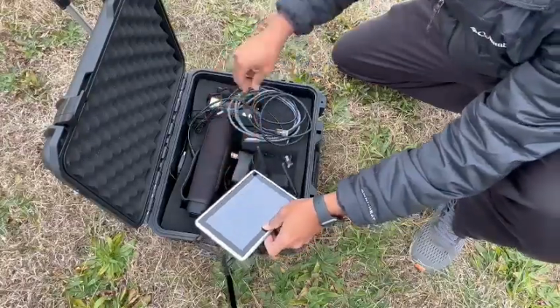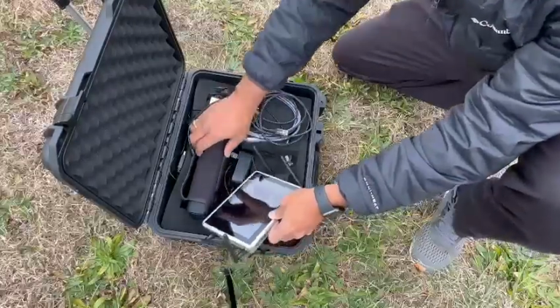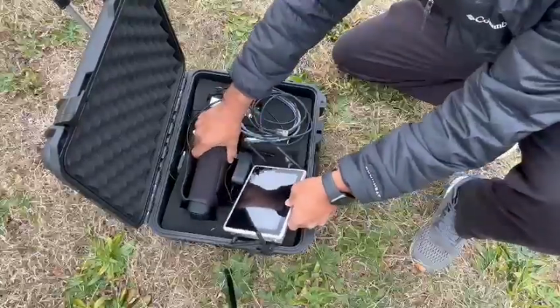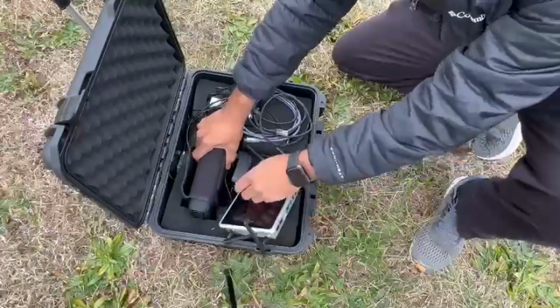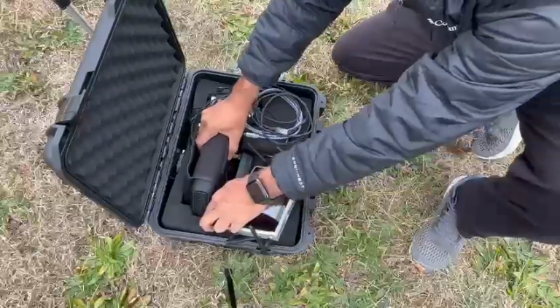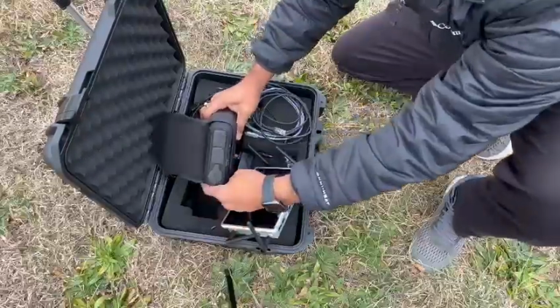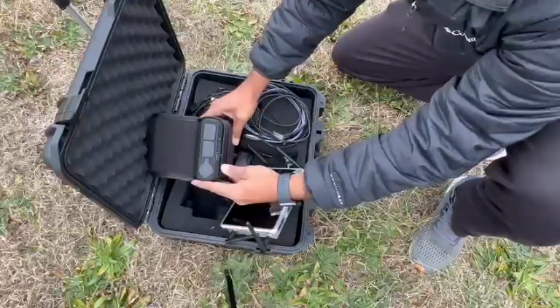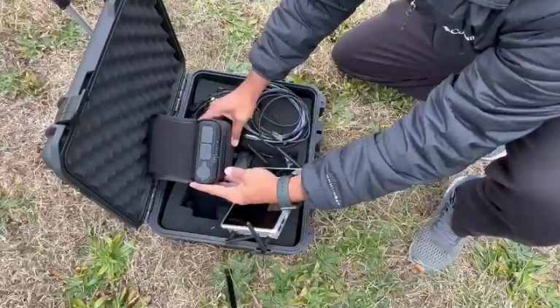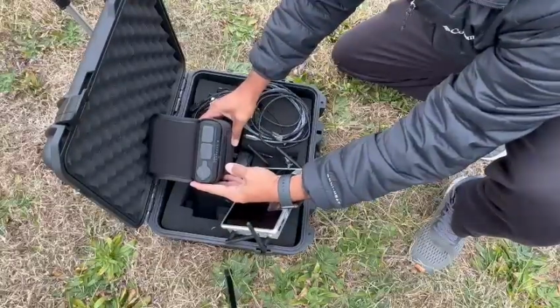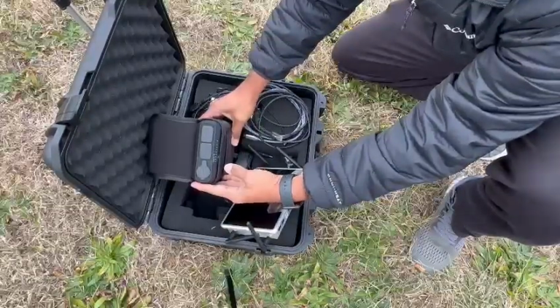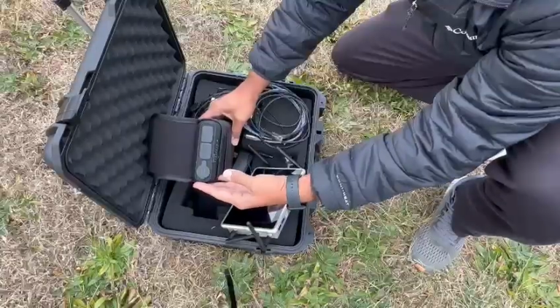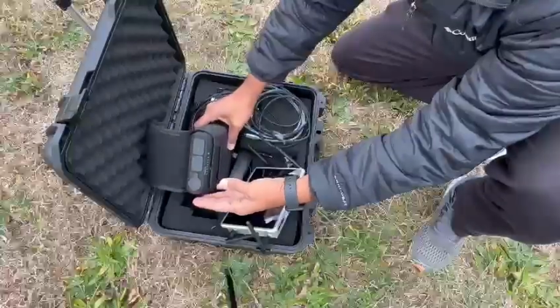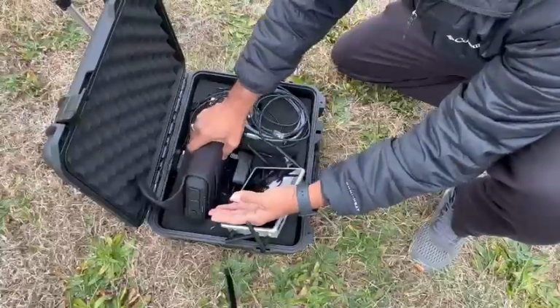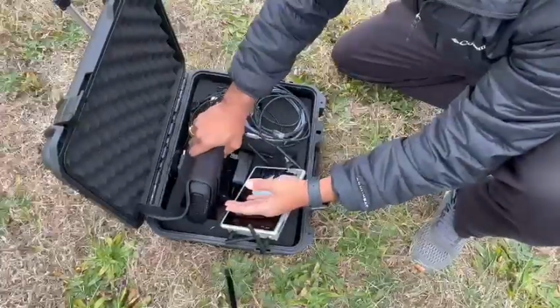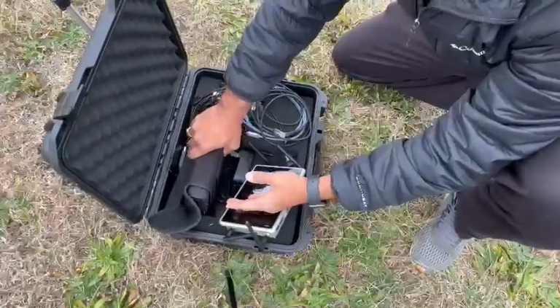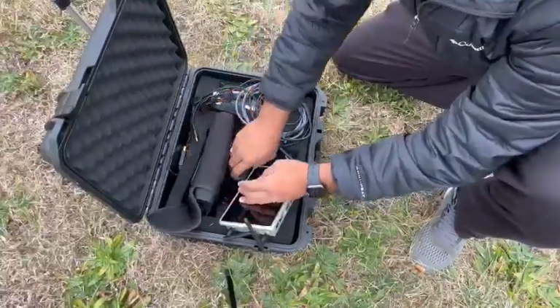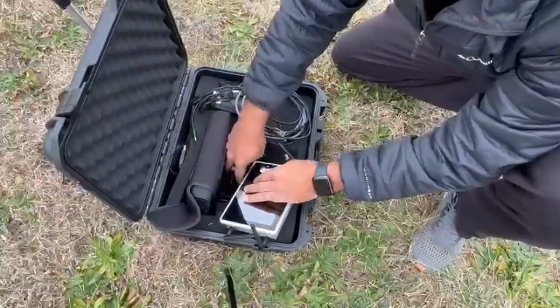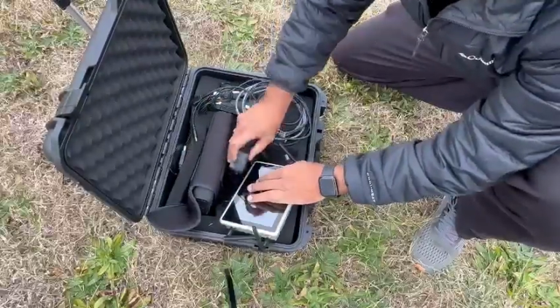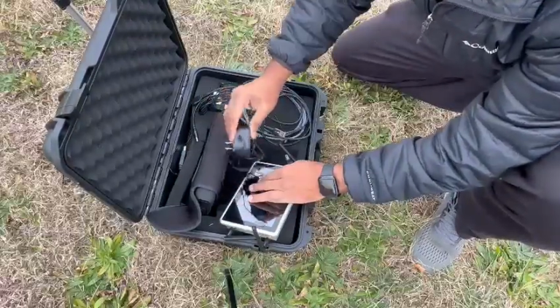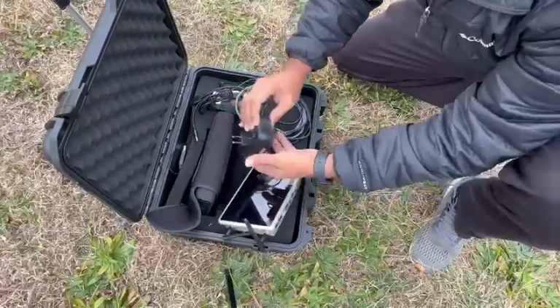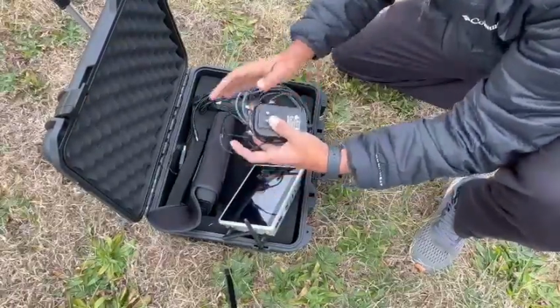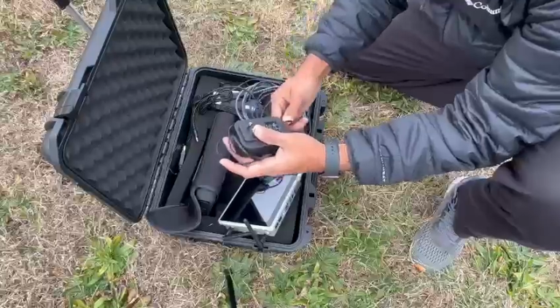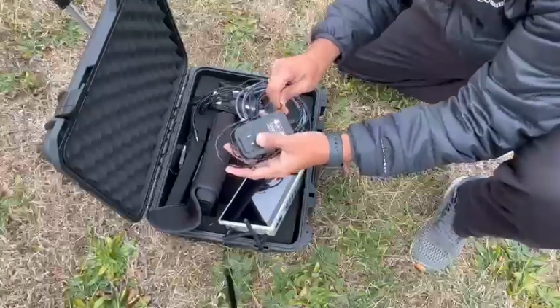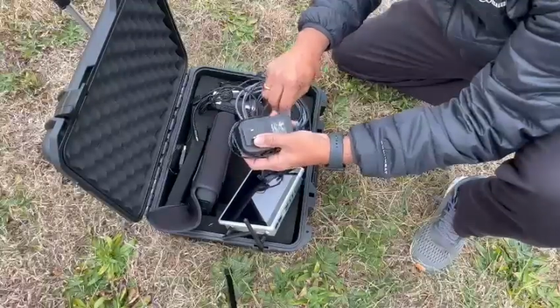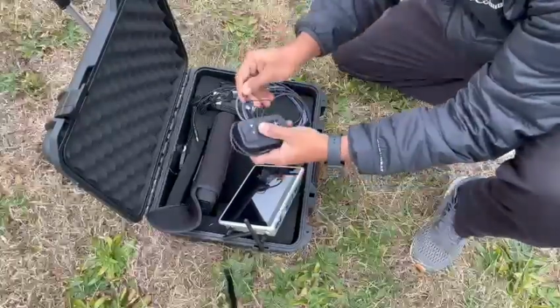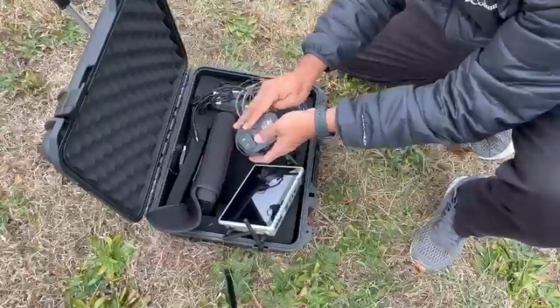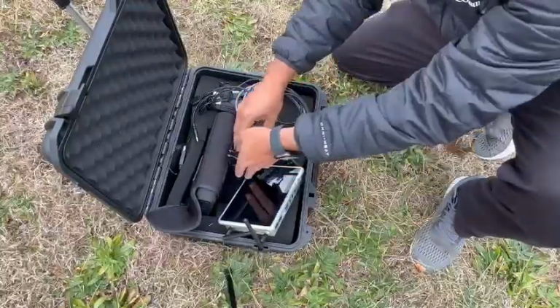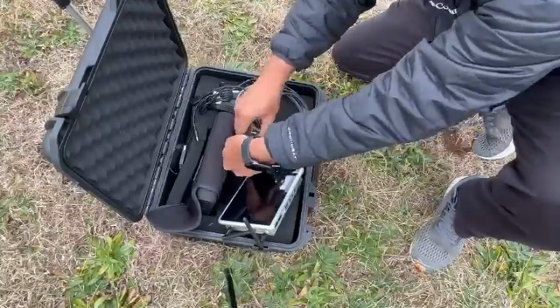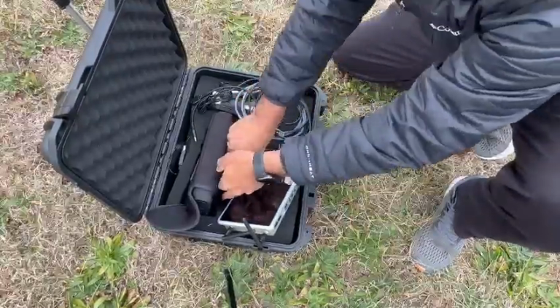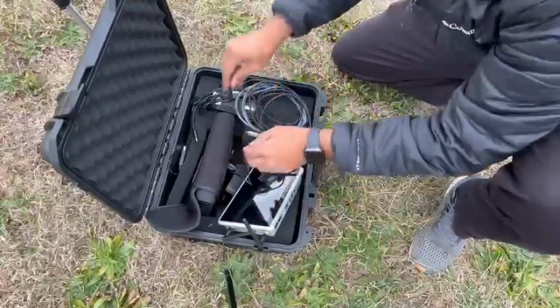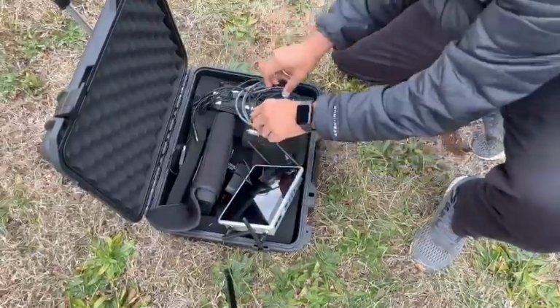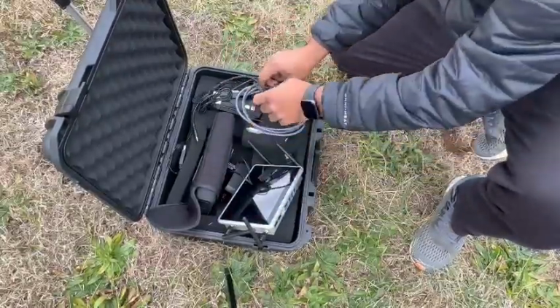Then we have the battery pack — the power bank to charge the NinjaCaster as well as the handycam. There is also a power adapter for the power bank to charge the power bank overnight.